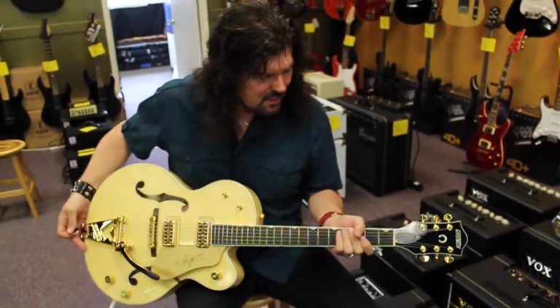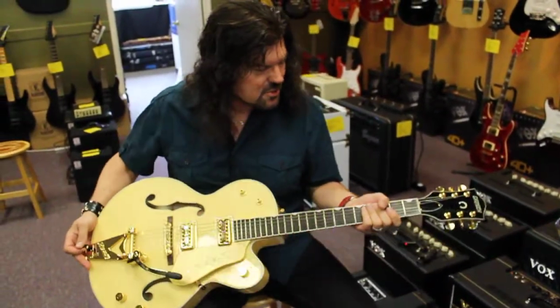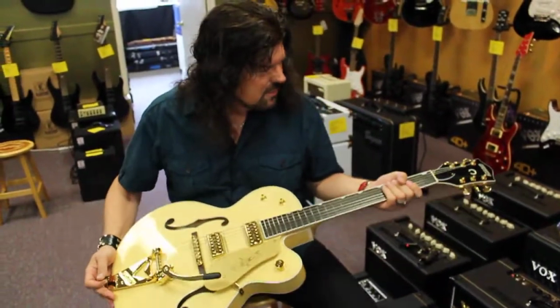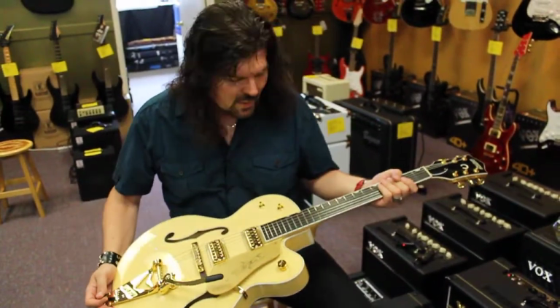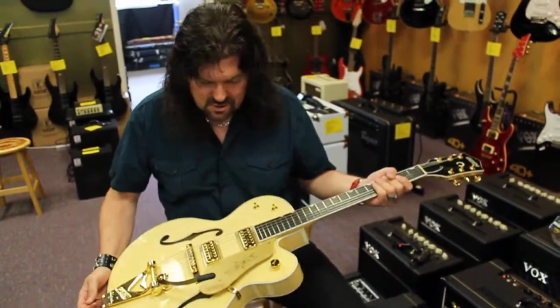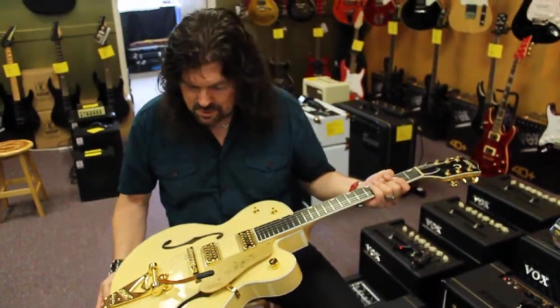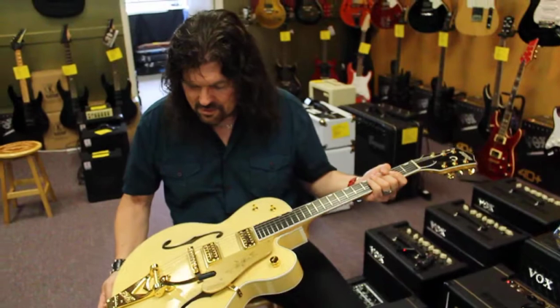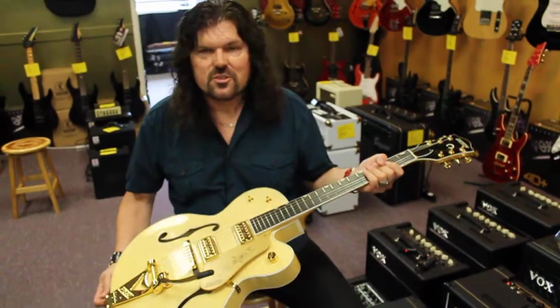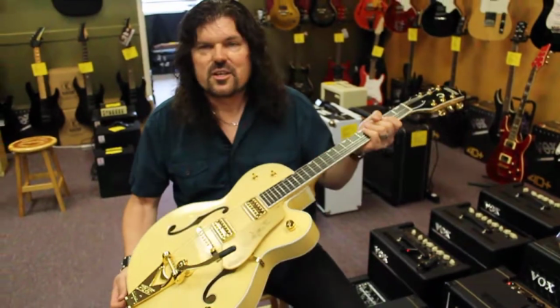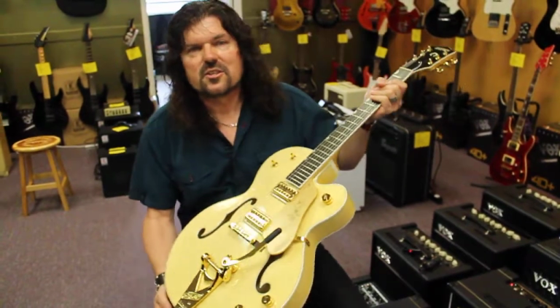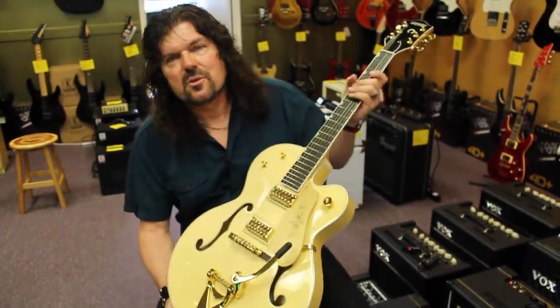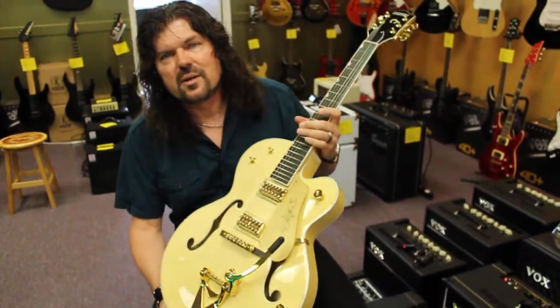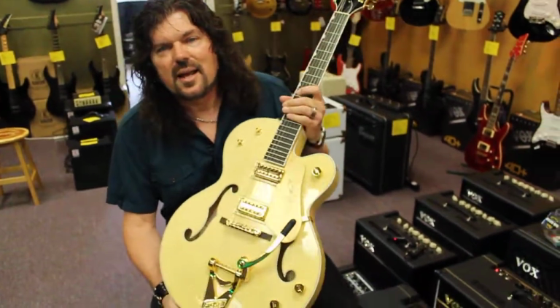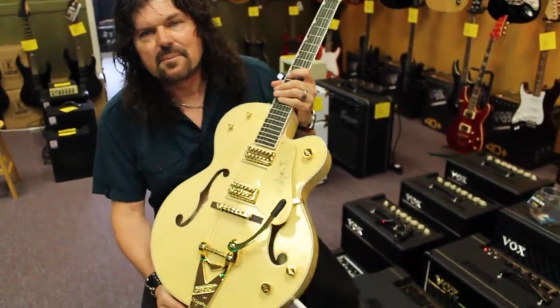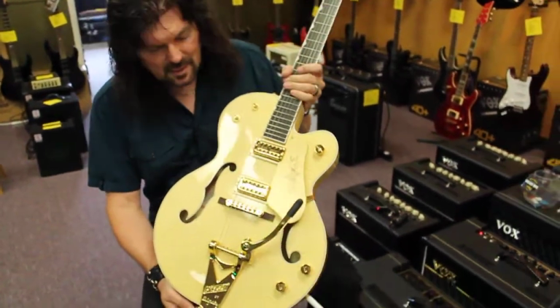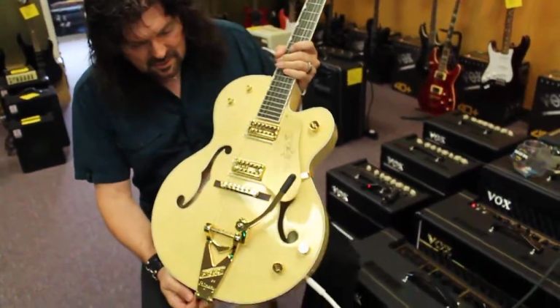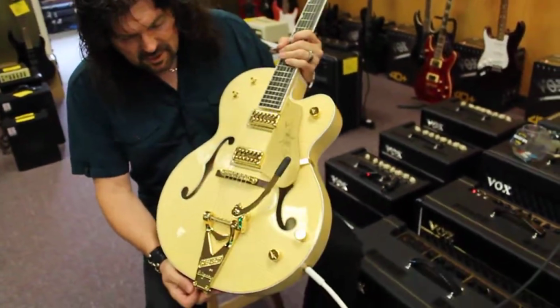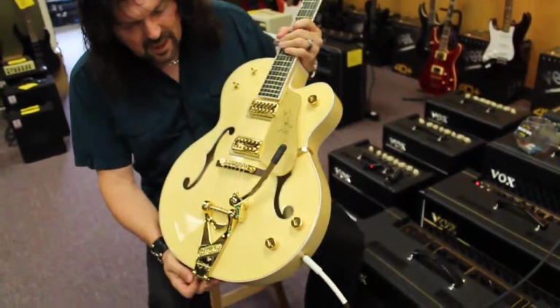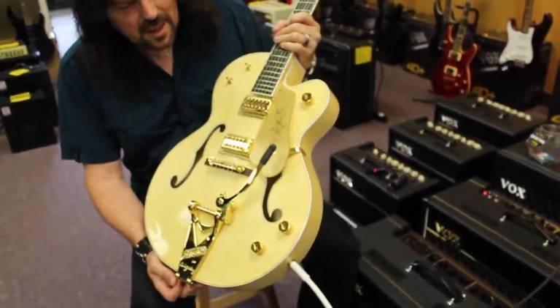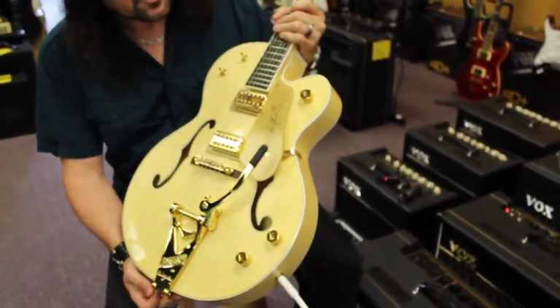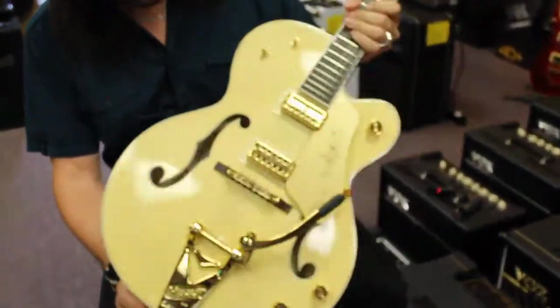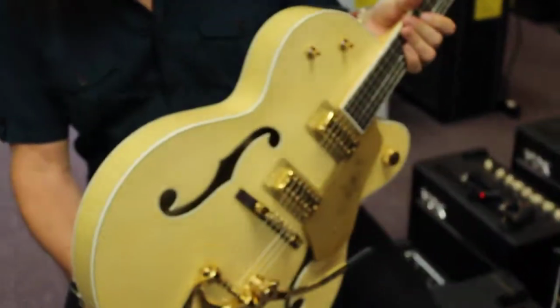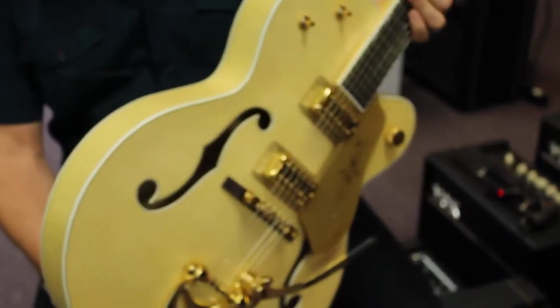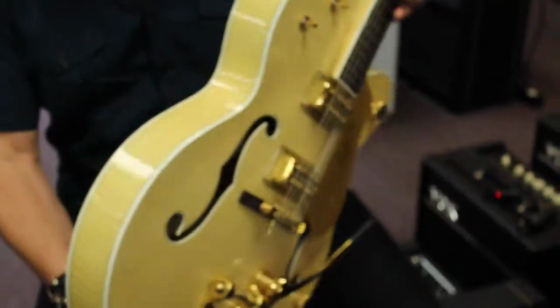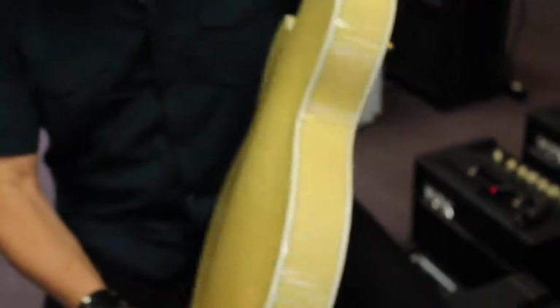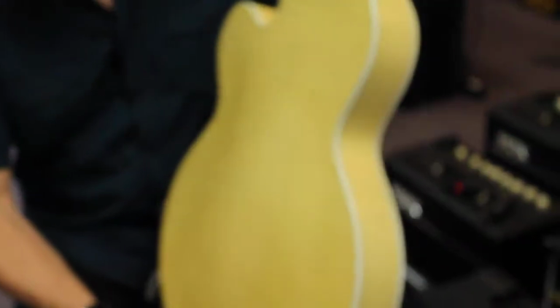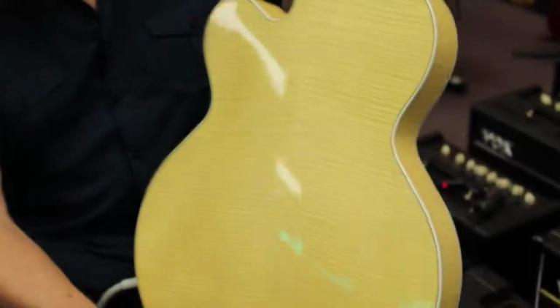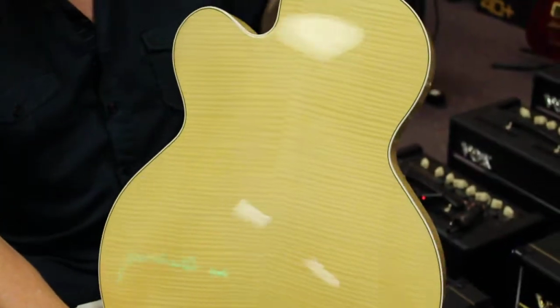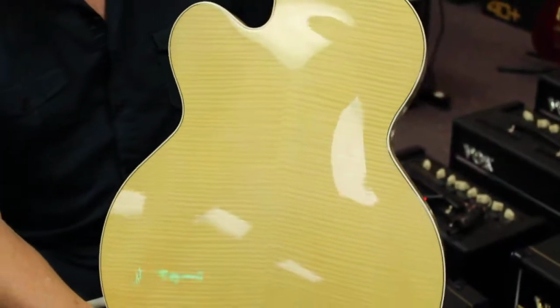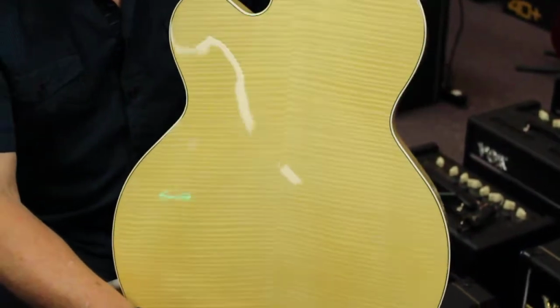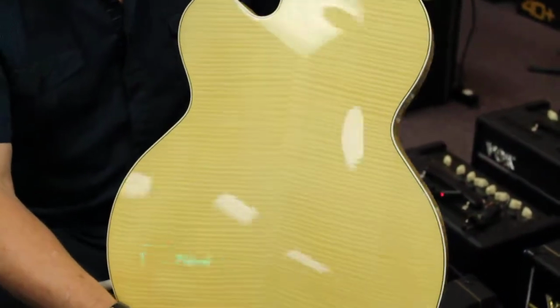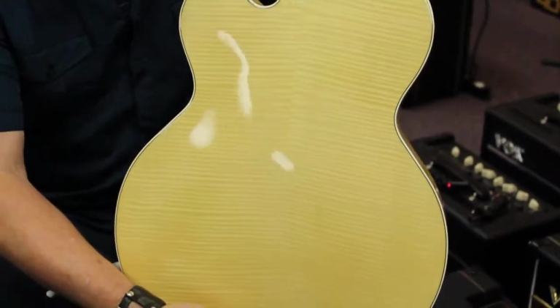This guitar is just beautiful. This is a G6120 AM. This is a tiger maple top, back and sides. Look at the flame — look at that.